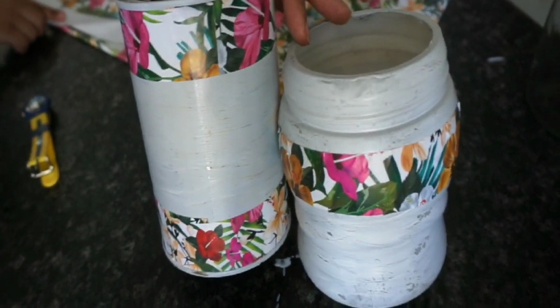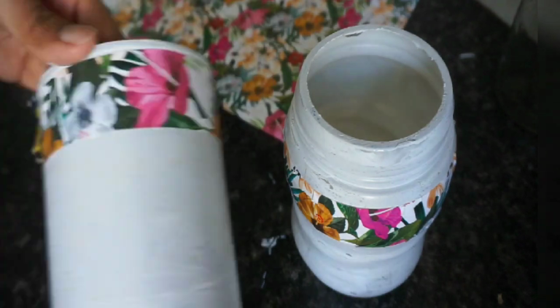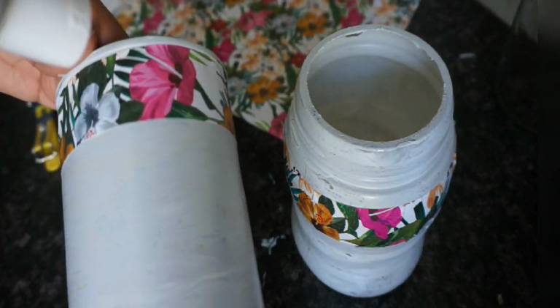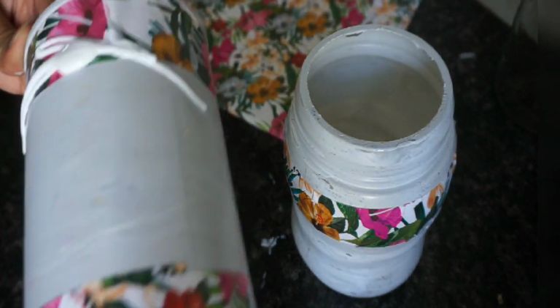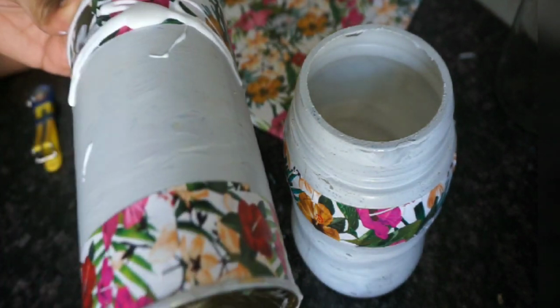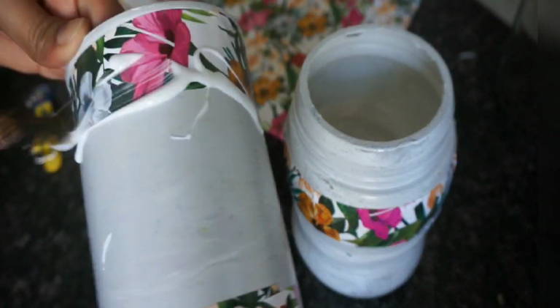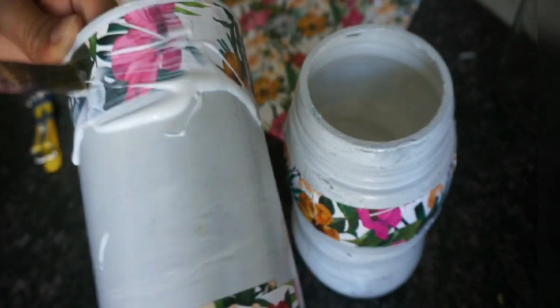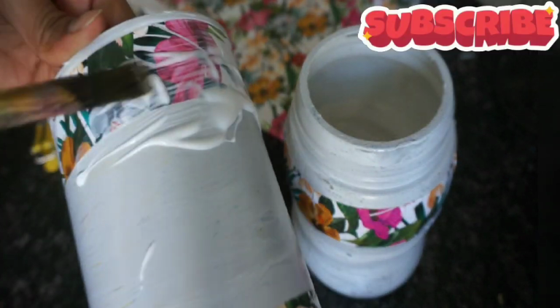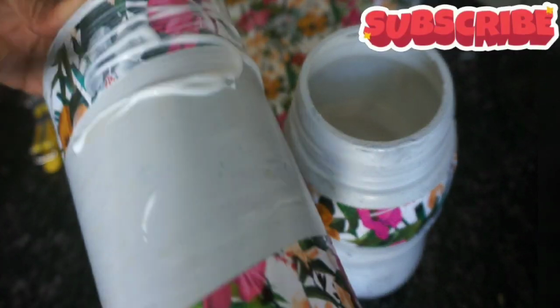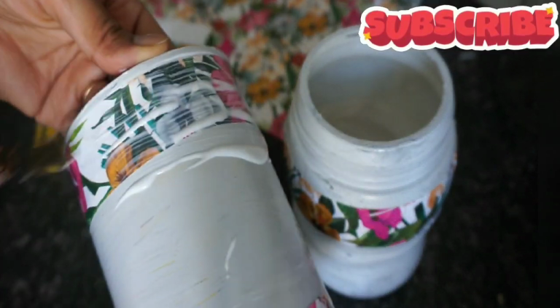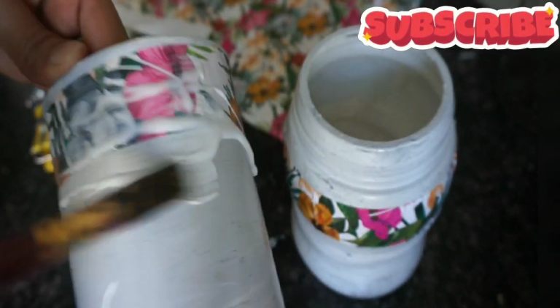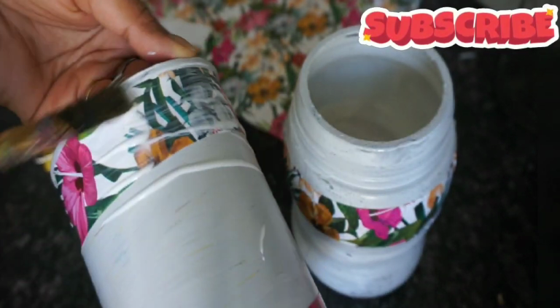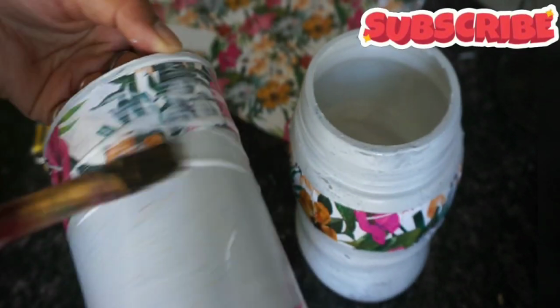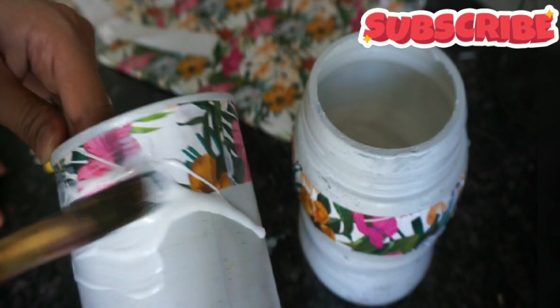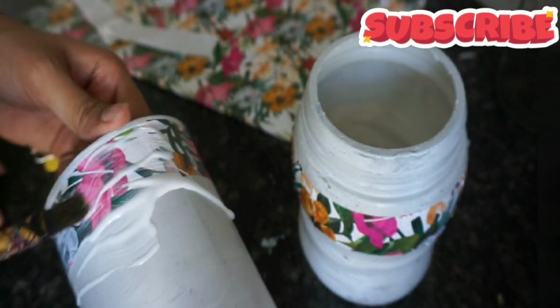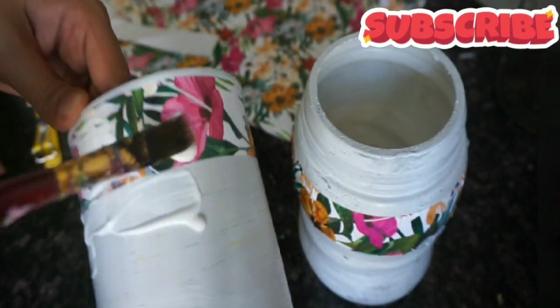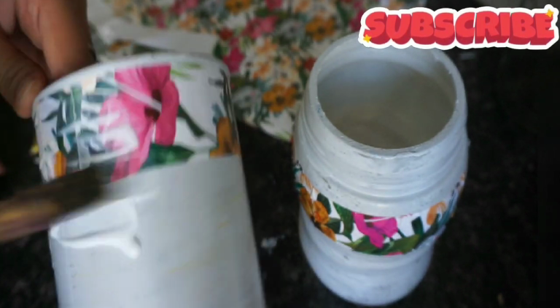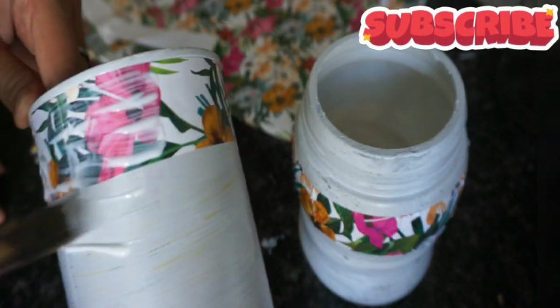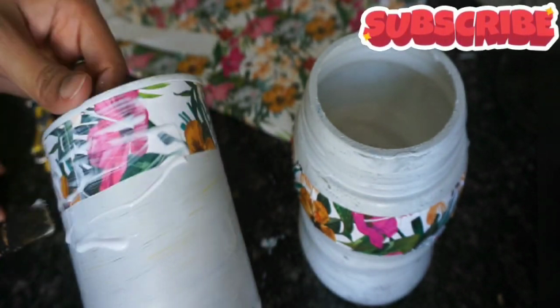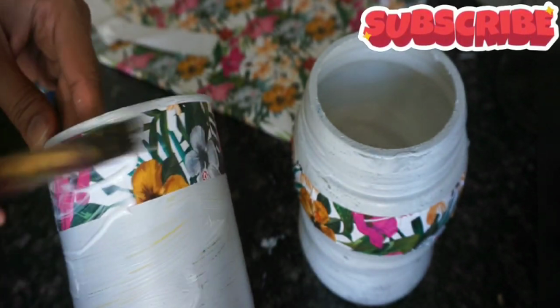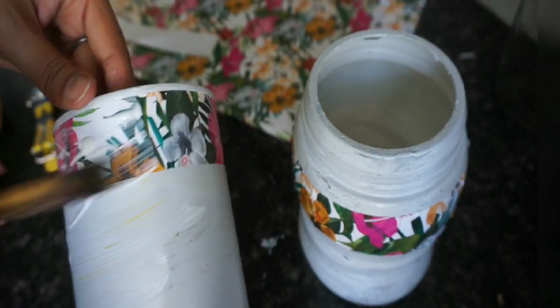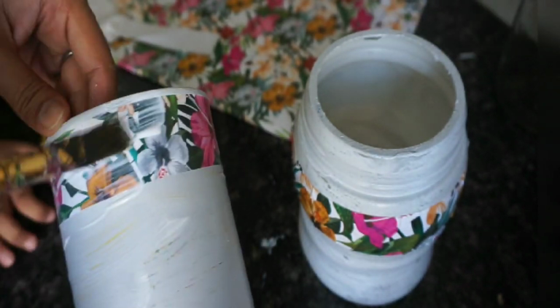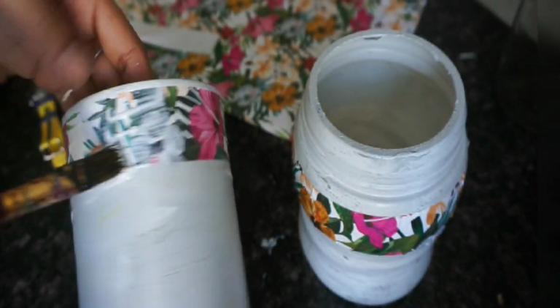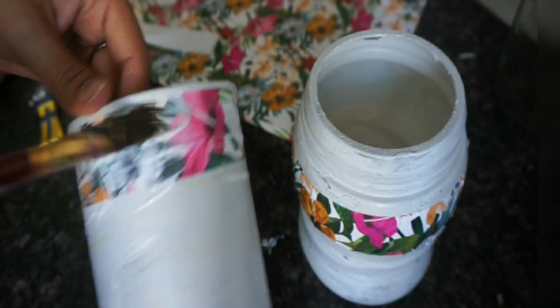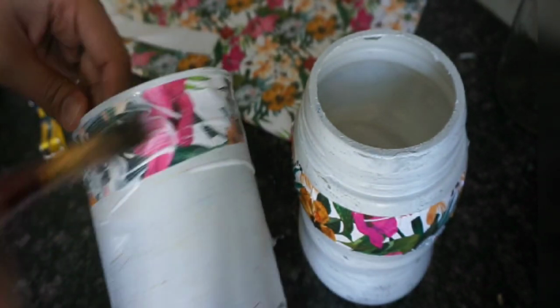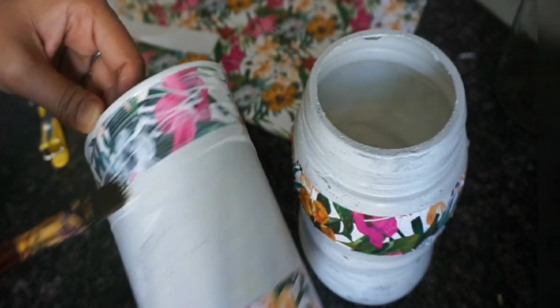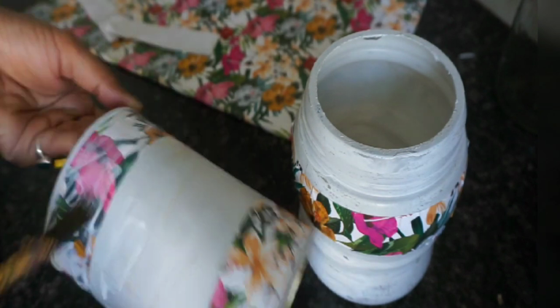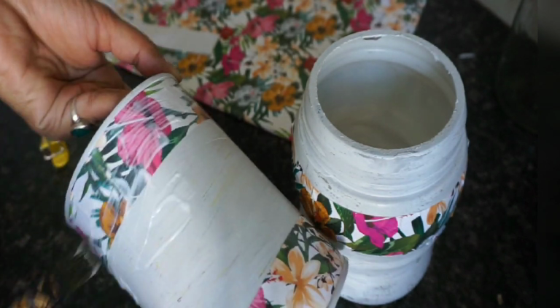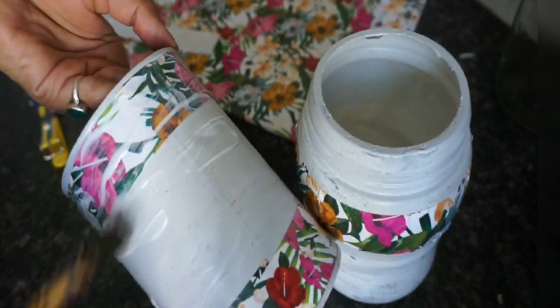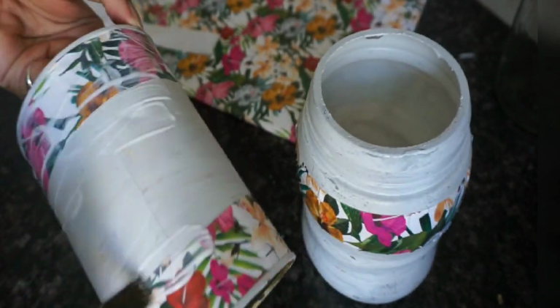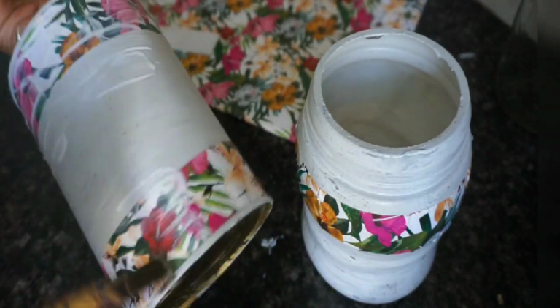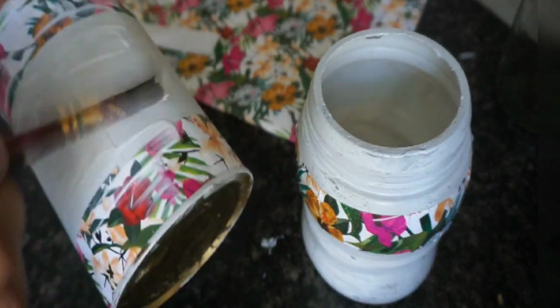Now we have pasted it and now we will laminate it with fevicol. Fevicol is dry and it gives a plastic coat. I have told you about this in the last video.